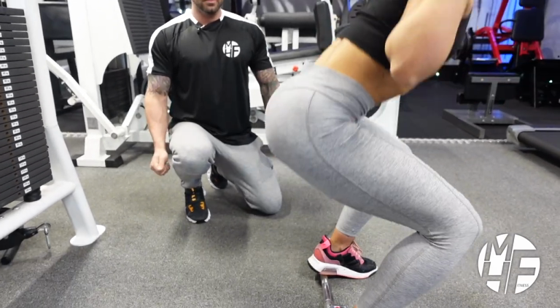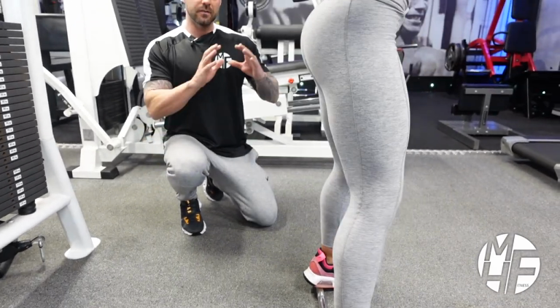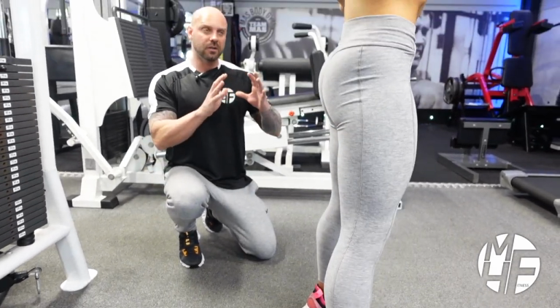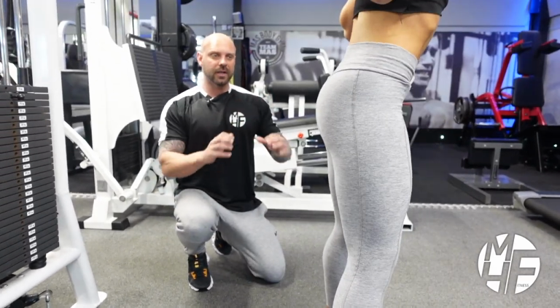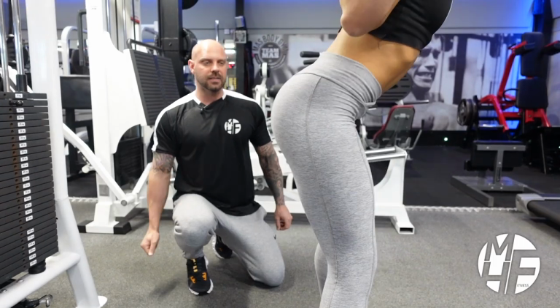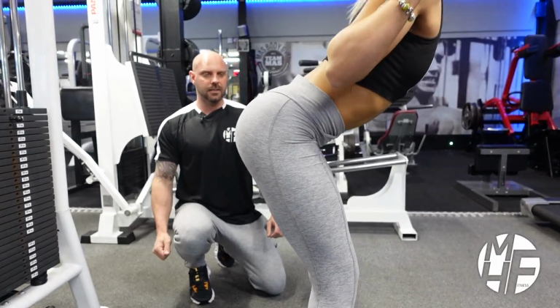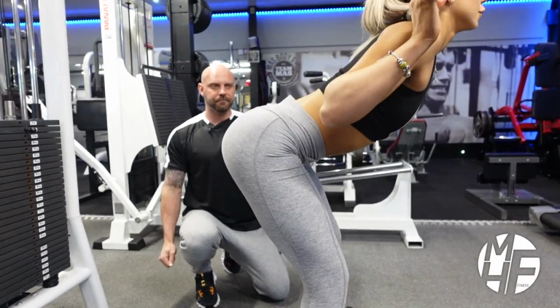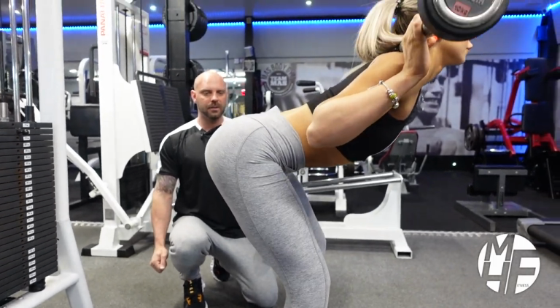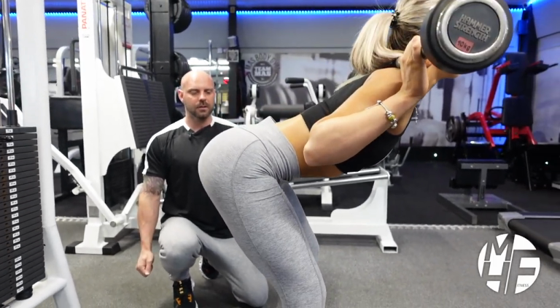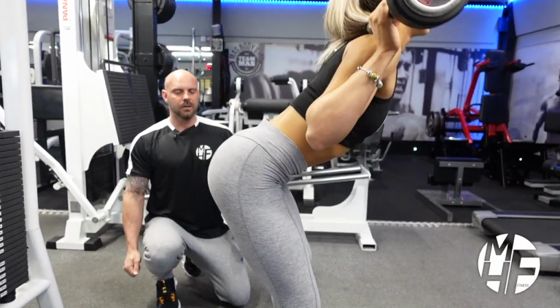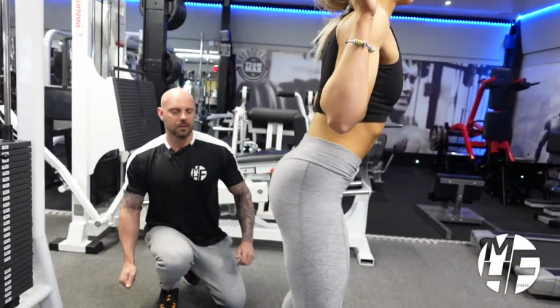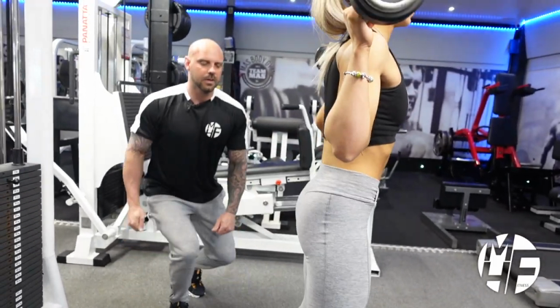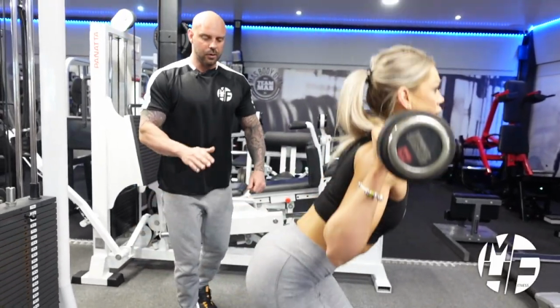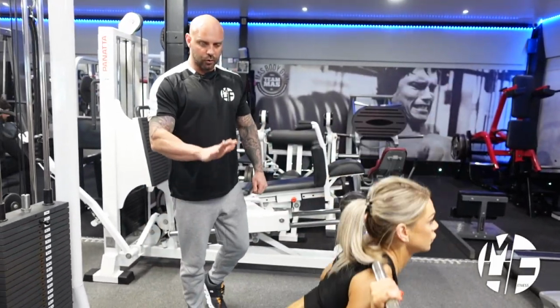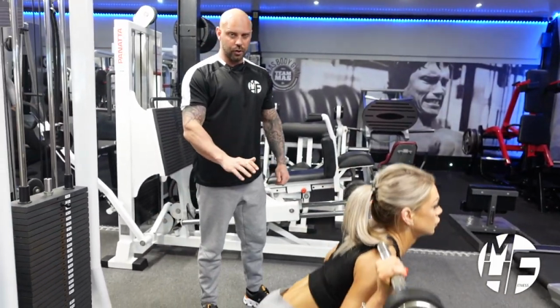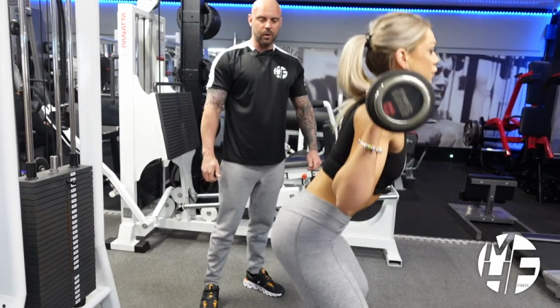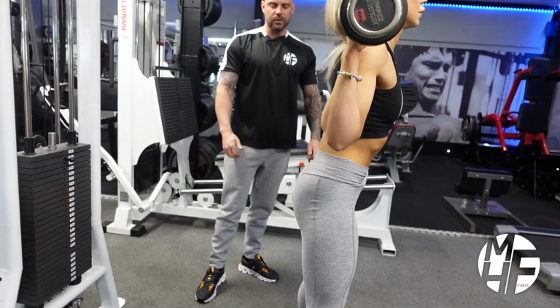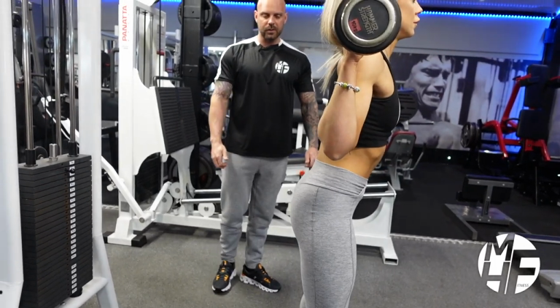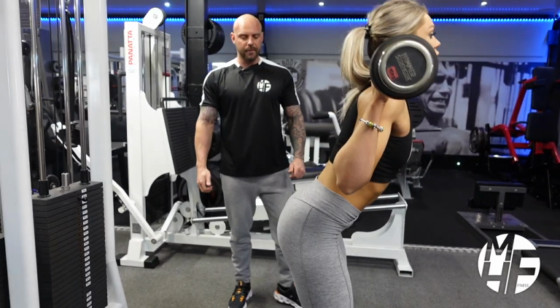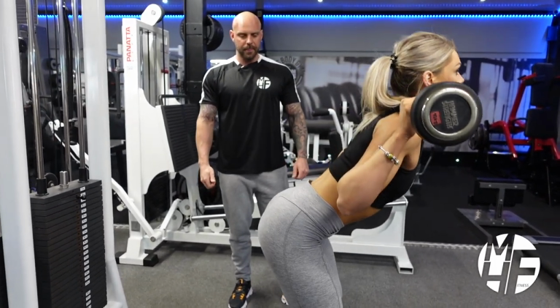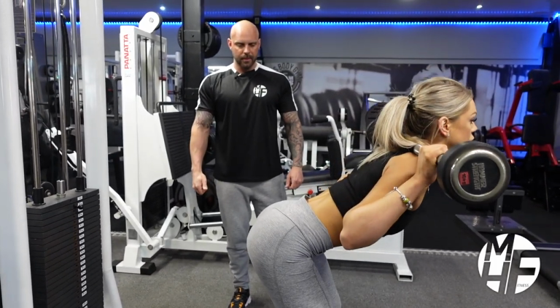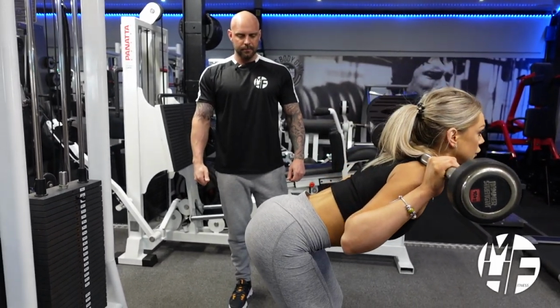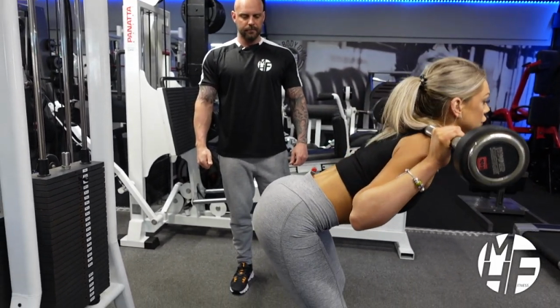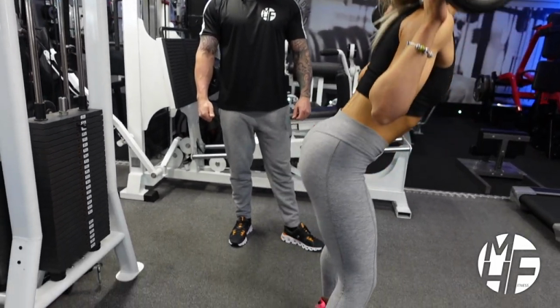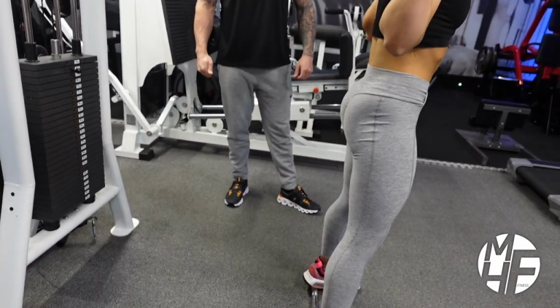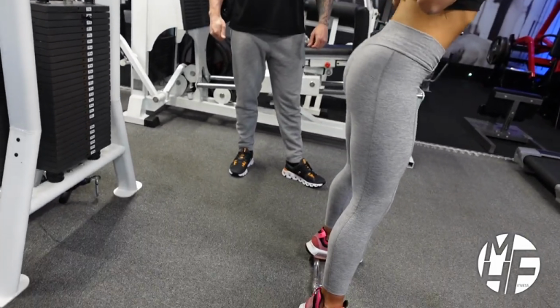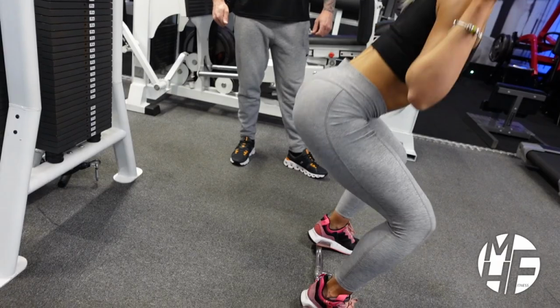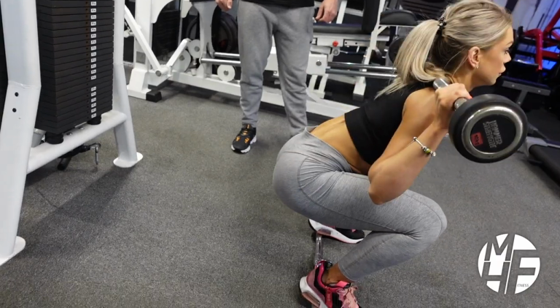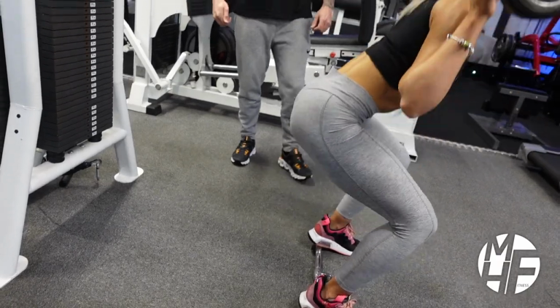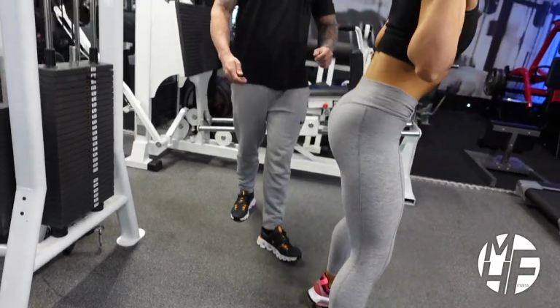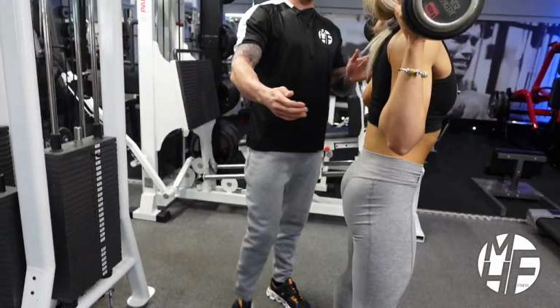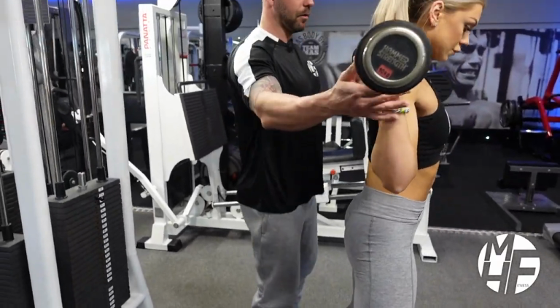This is the variation combining both exercises. Notice how low she's going on the squat on this last rep — it's perfect form. Now we'll take the bar away.